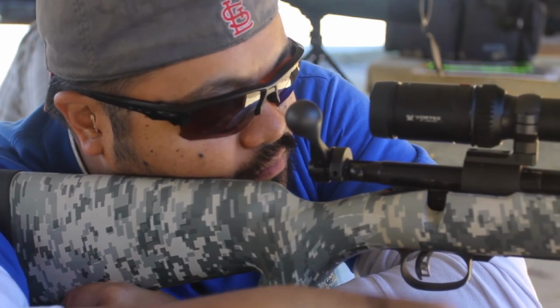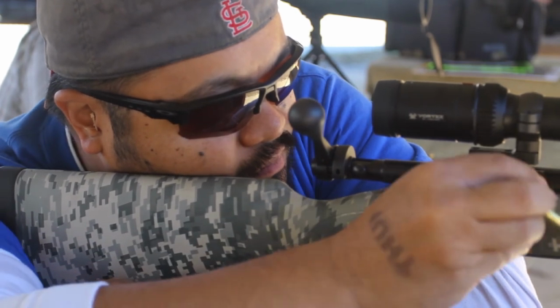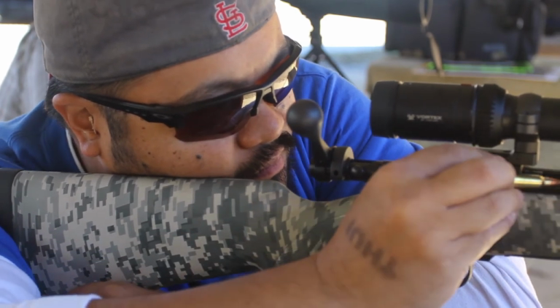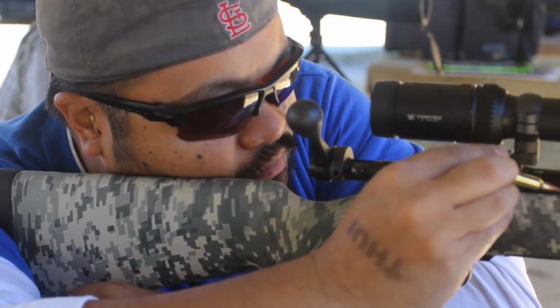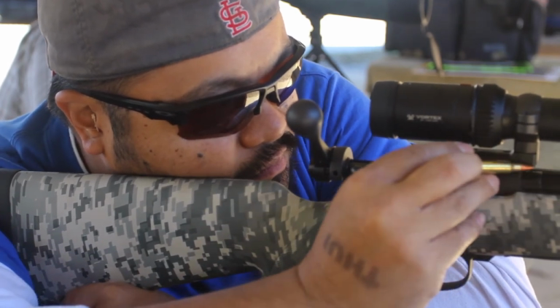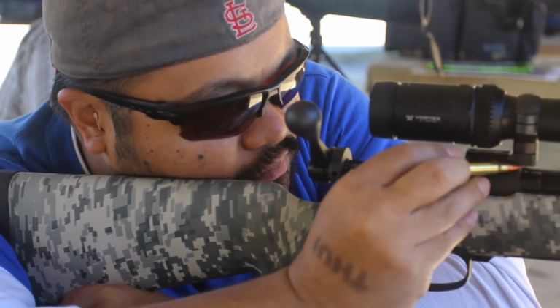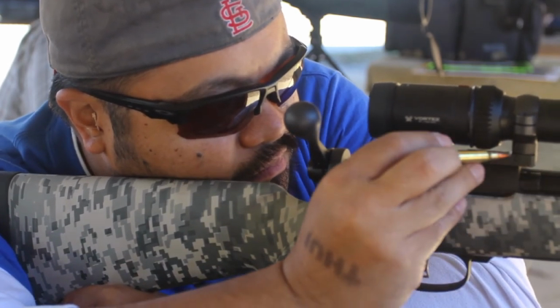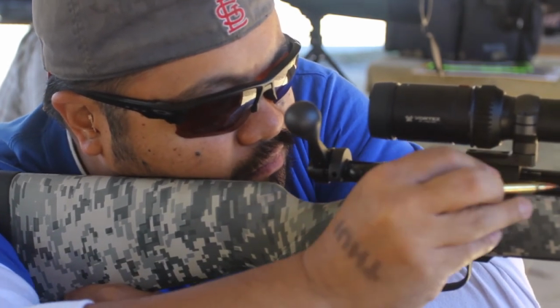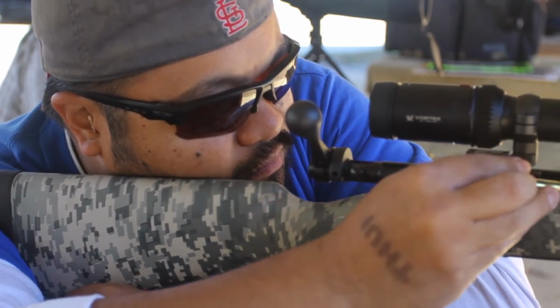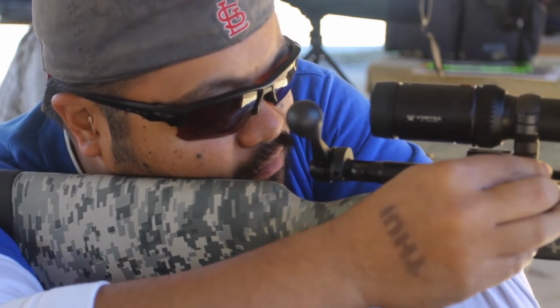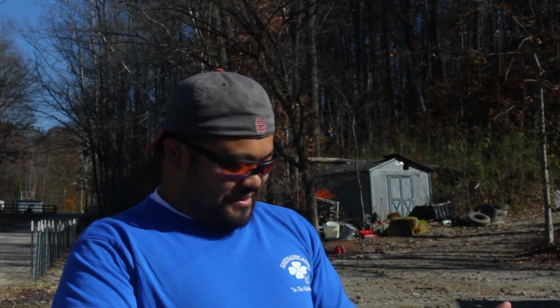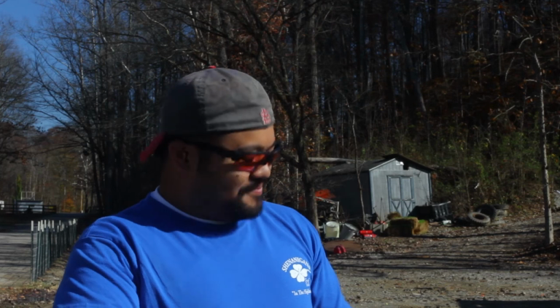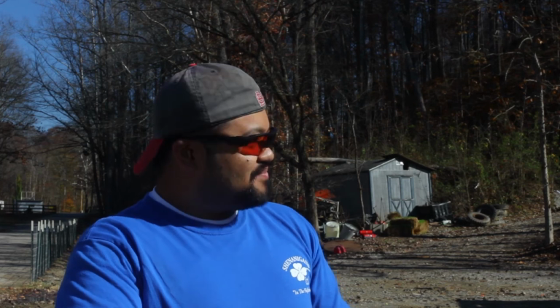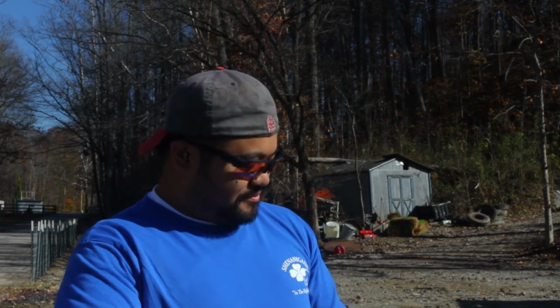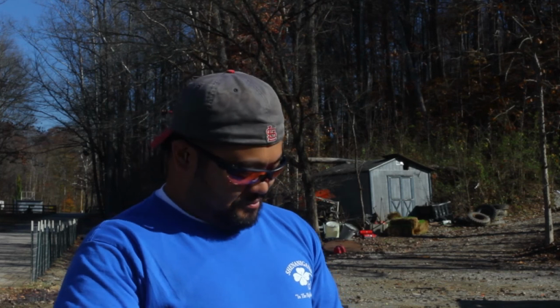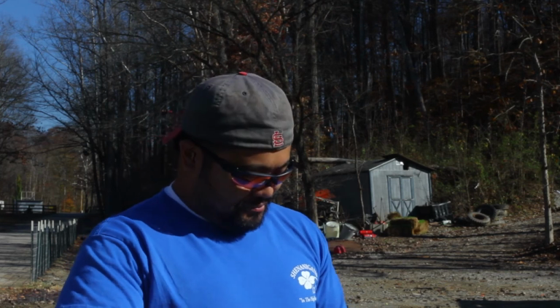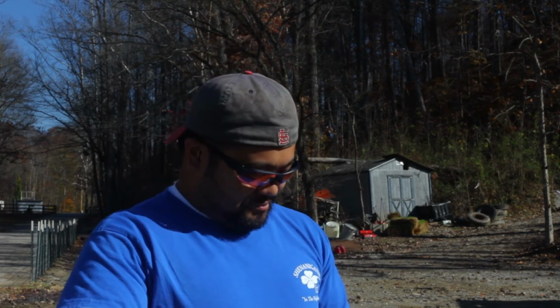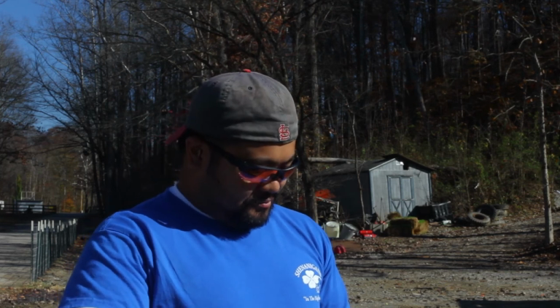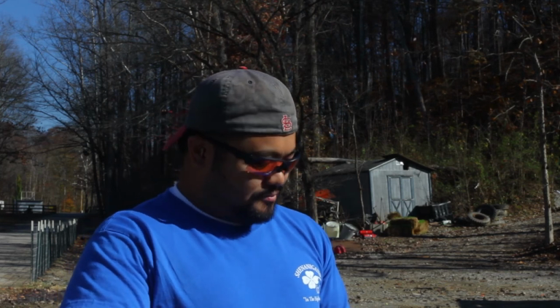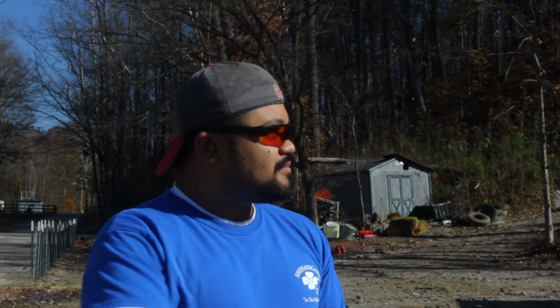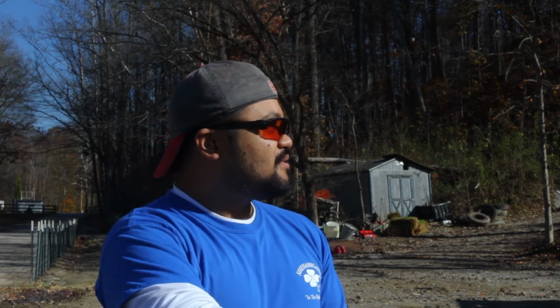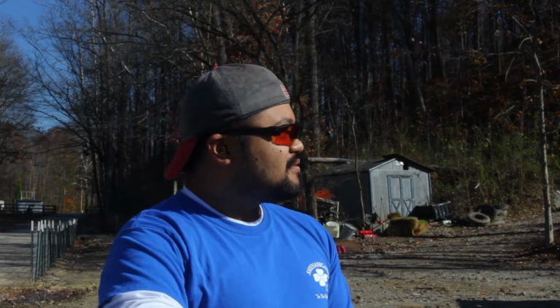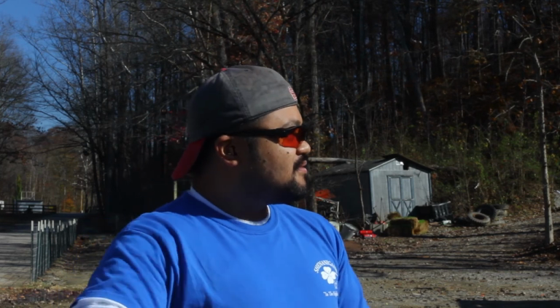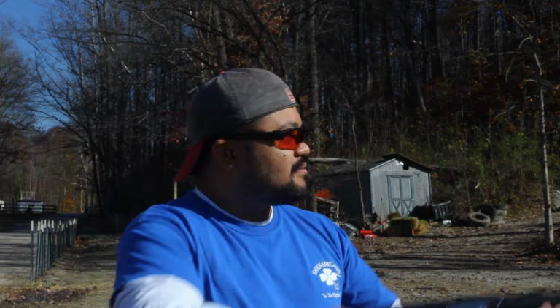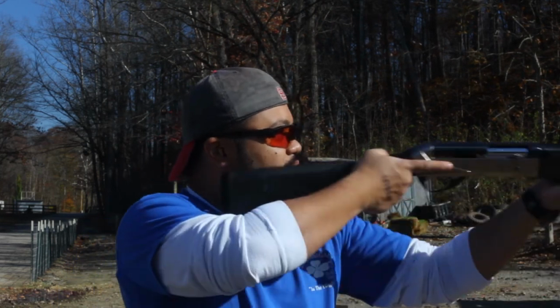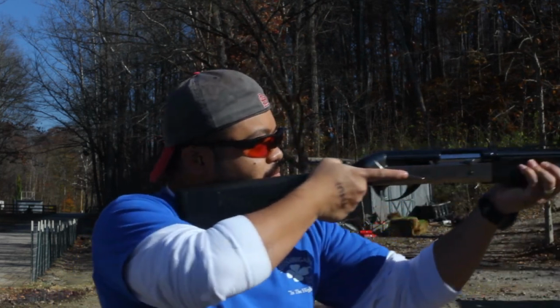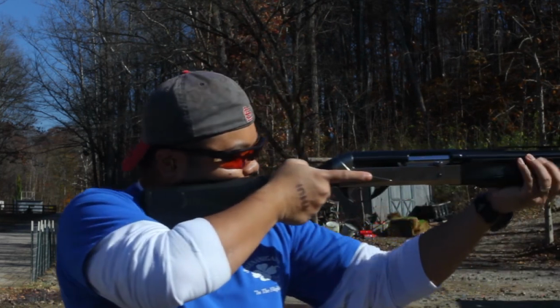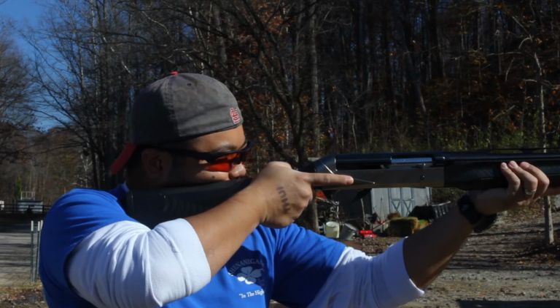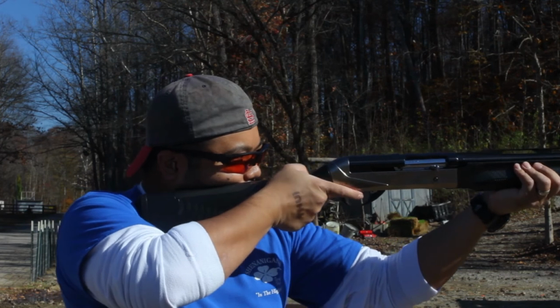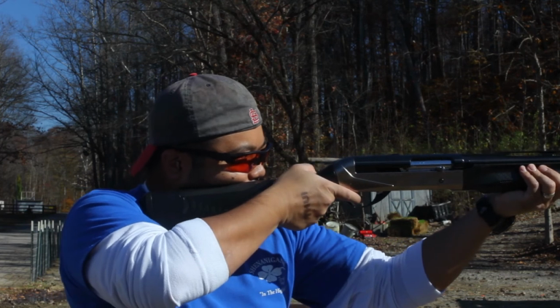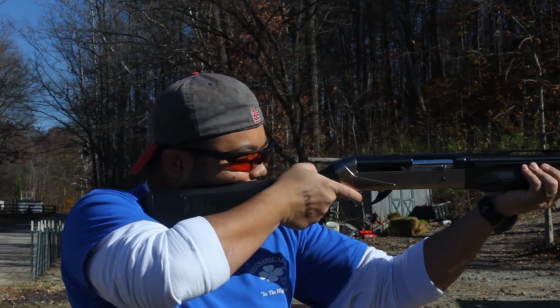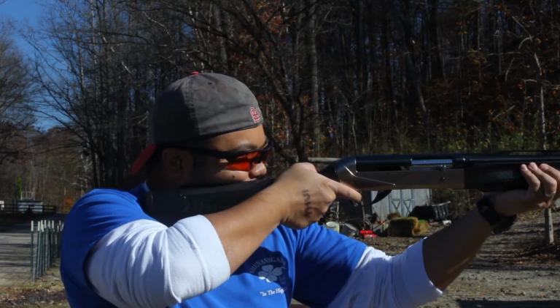Even shooting clays, with the added recoil of the 12 gauge, the glasses performed extremely well. The targets were easy to see, and the glasses stayed put even through multiple shots.